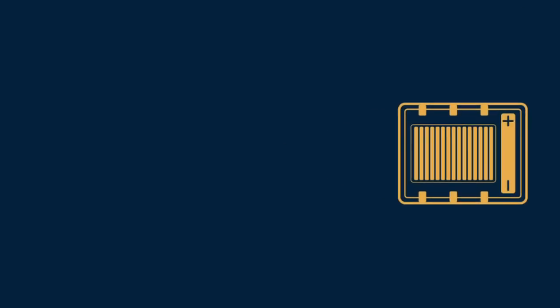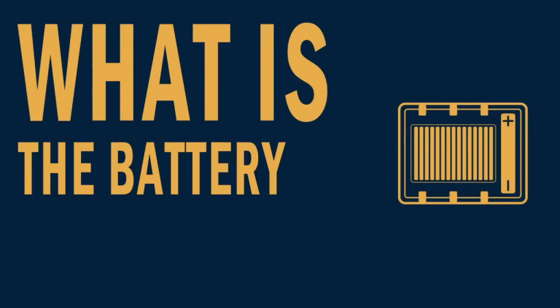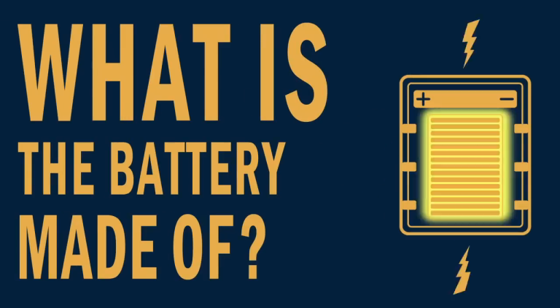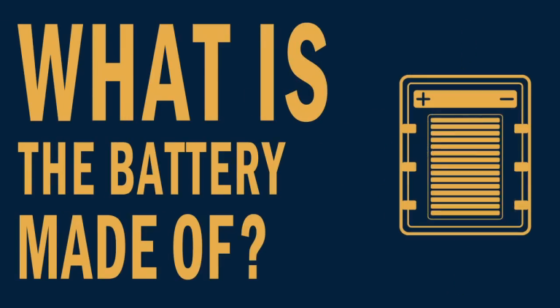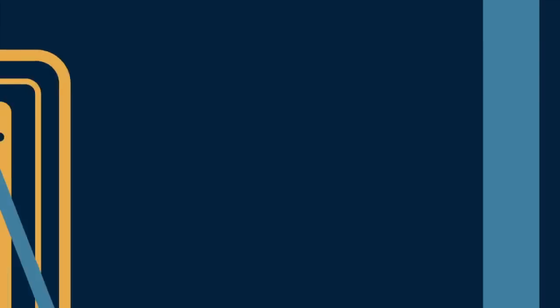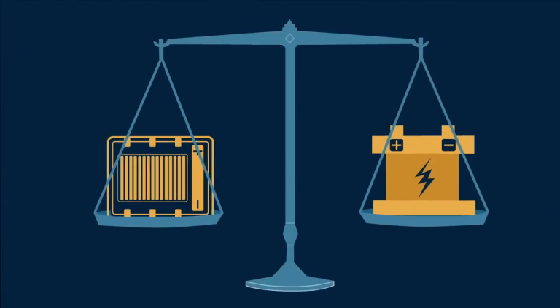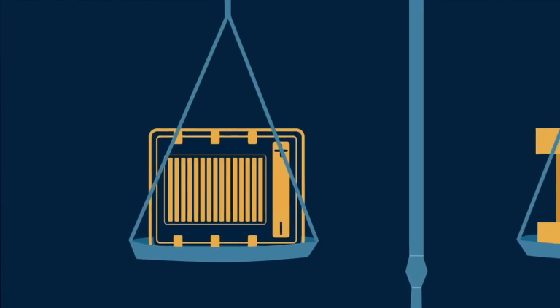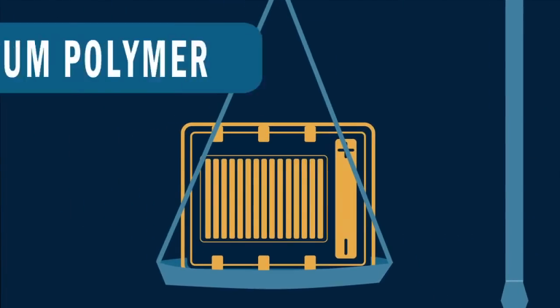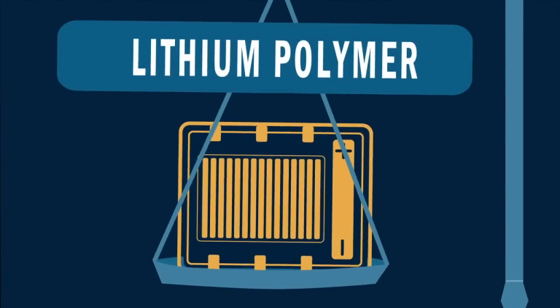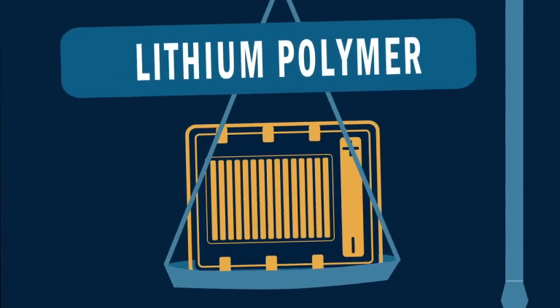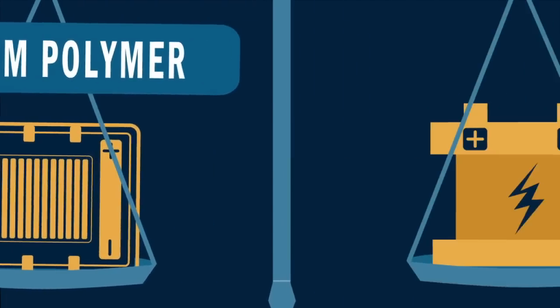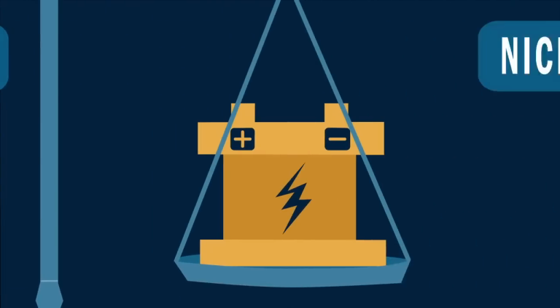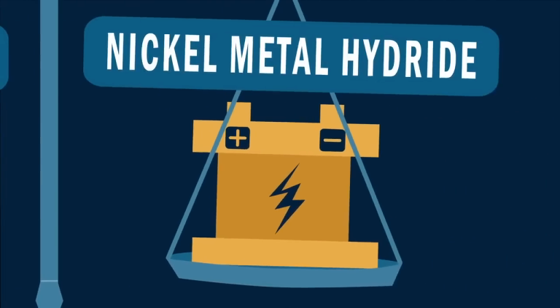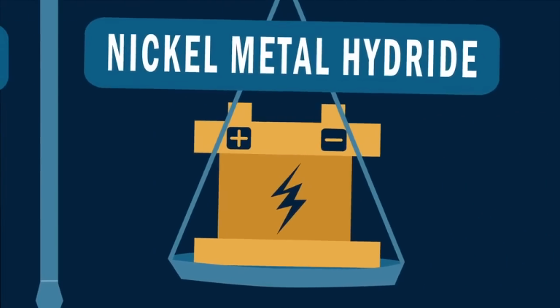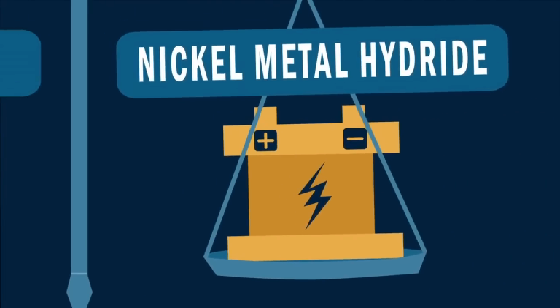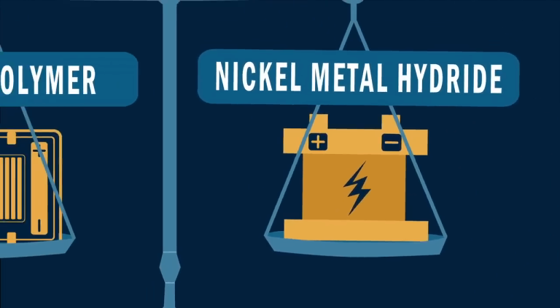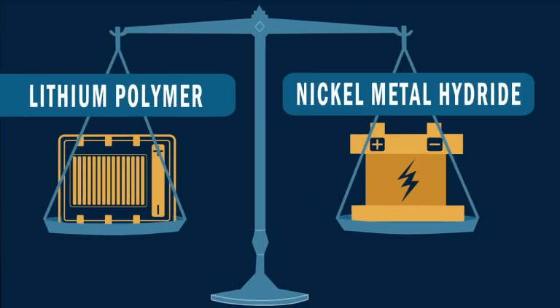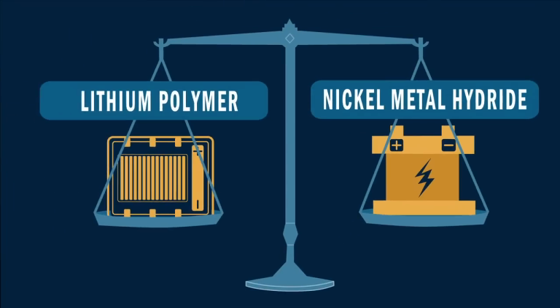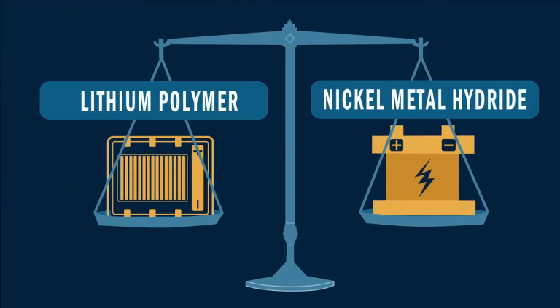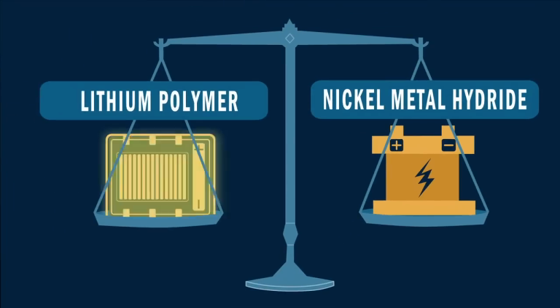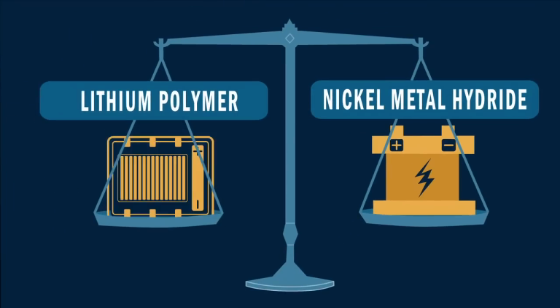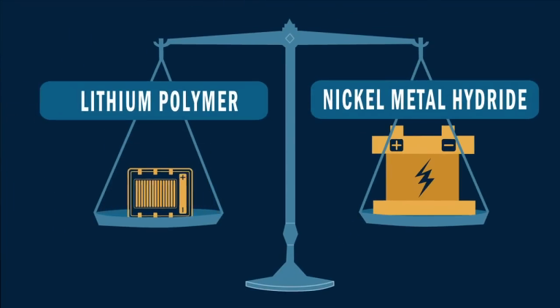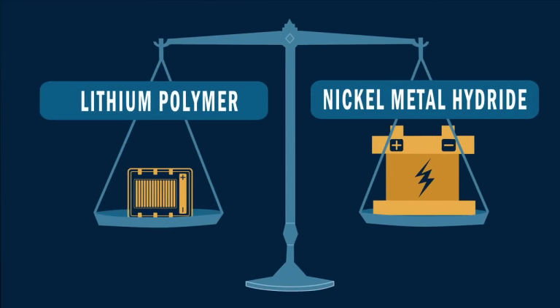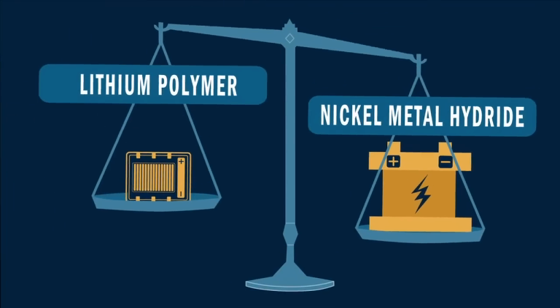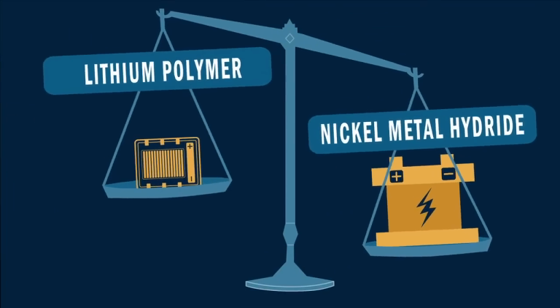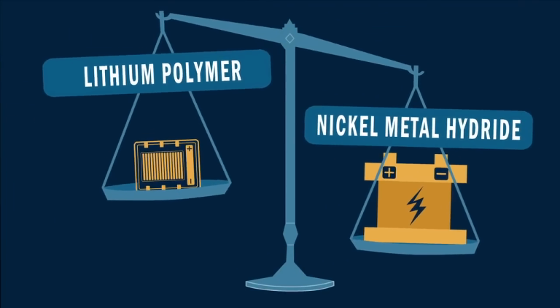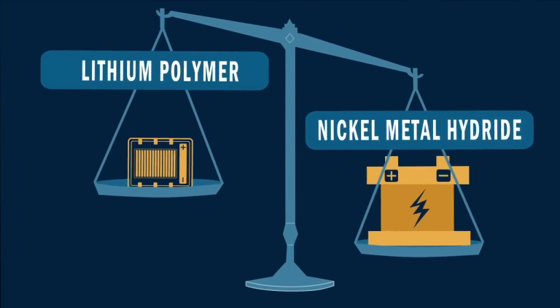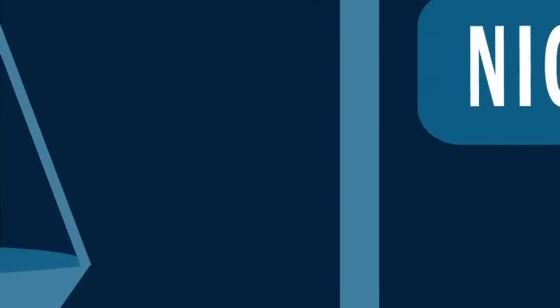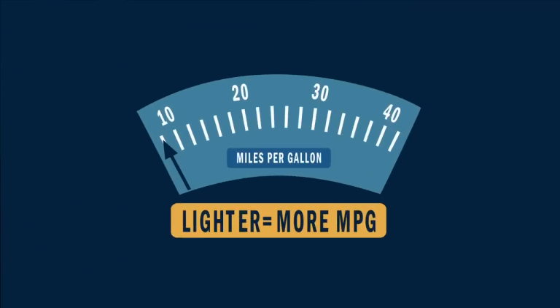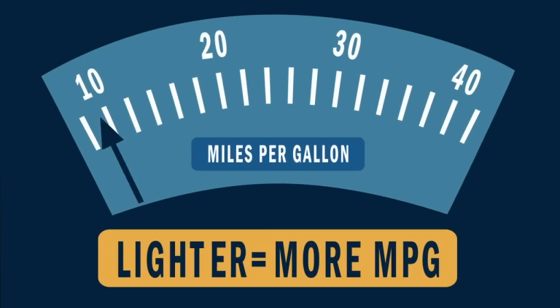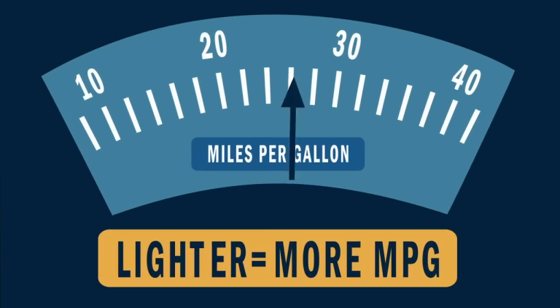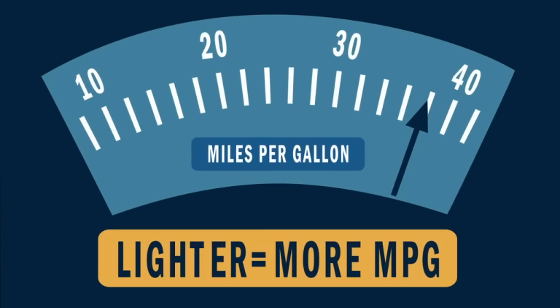So what is the battery made of? The battery is a lithium polymer type, different from the traditional nickel metal hydride used in other hybrids. The new material results in a battery that is both lighter and more compact. A lighter car means more miles to the gallon.